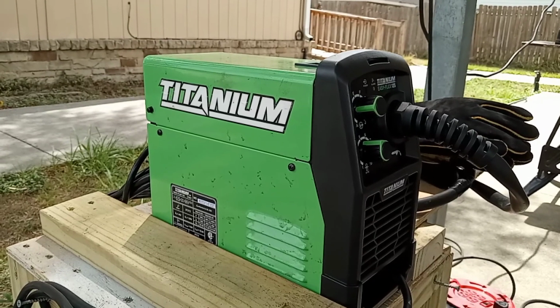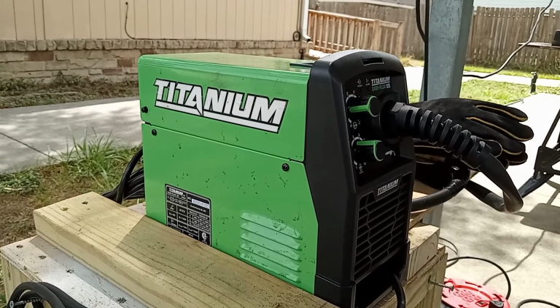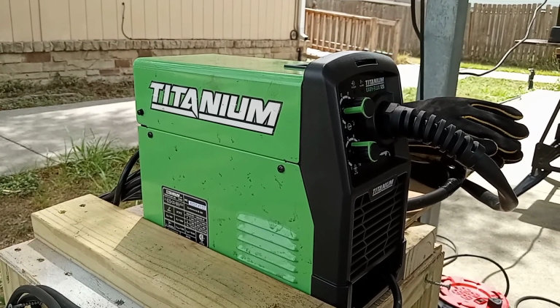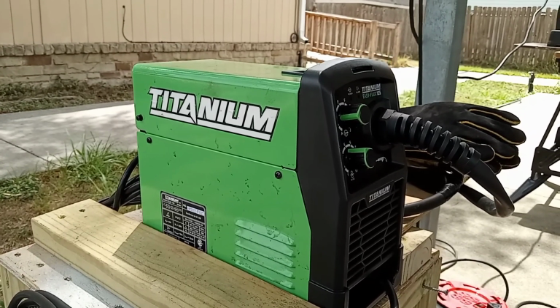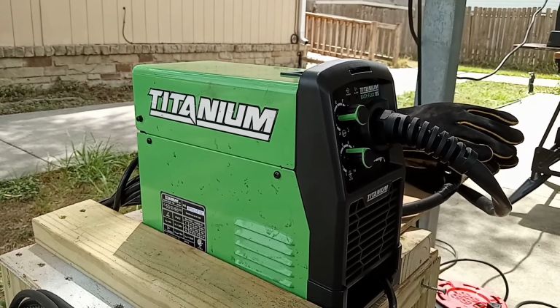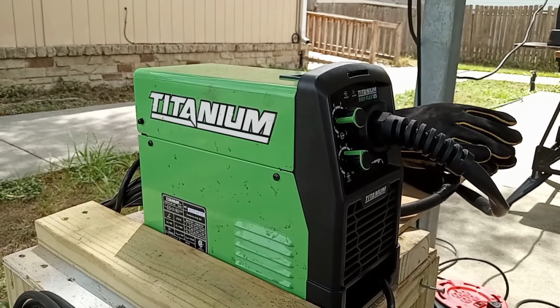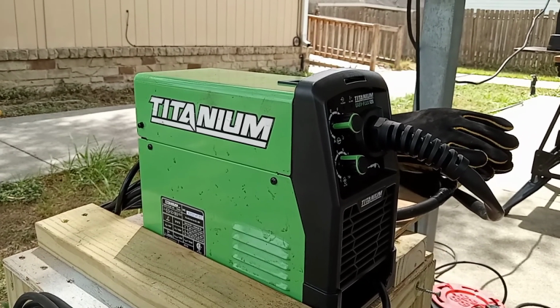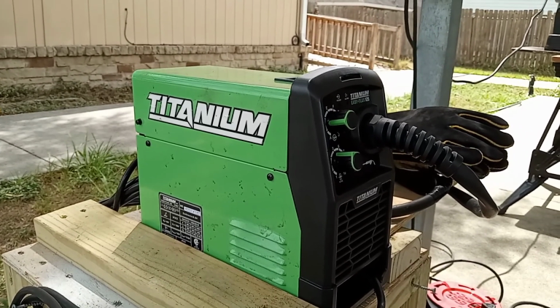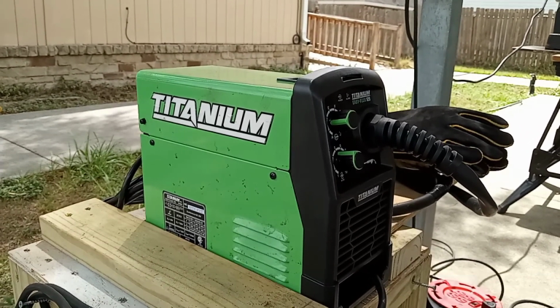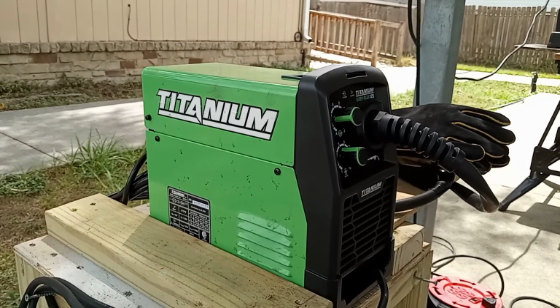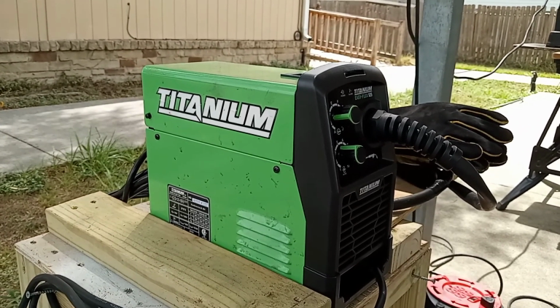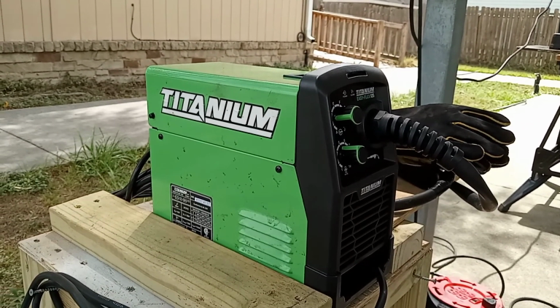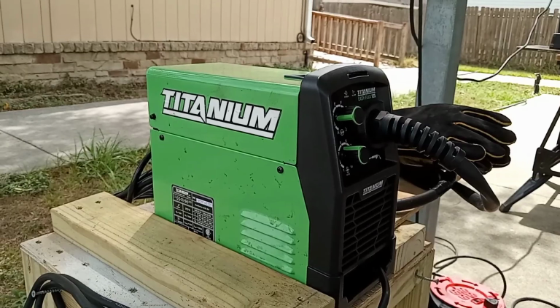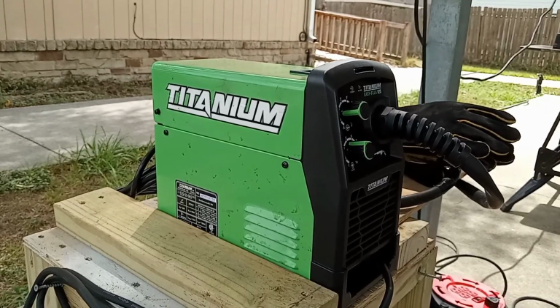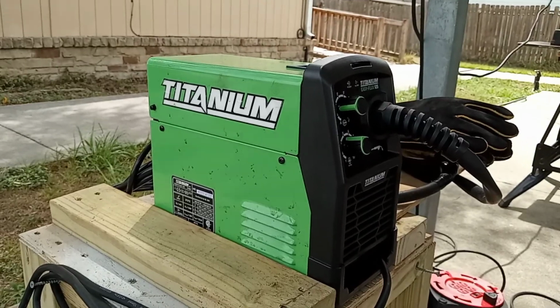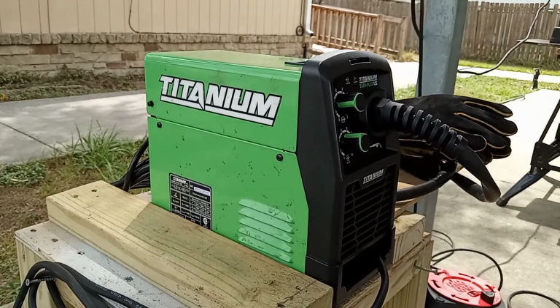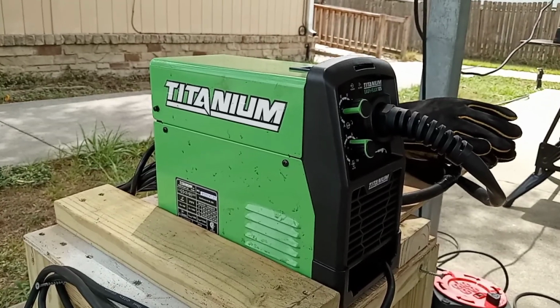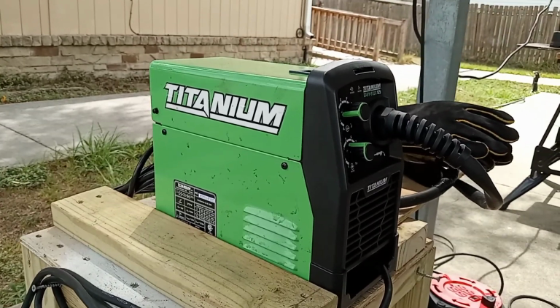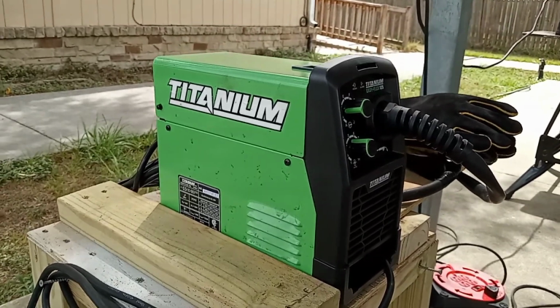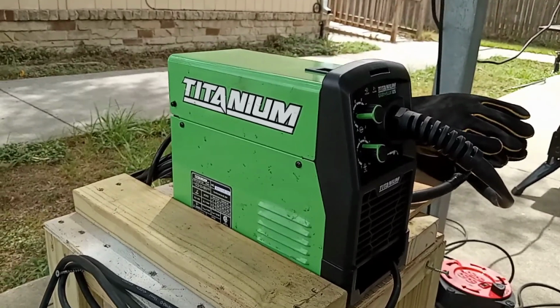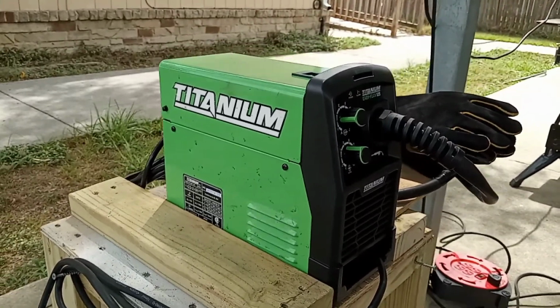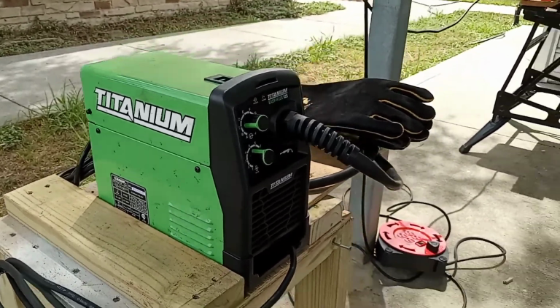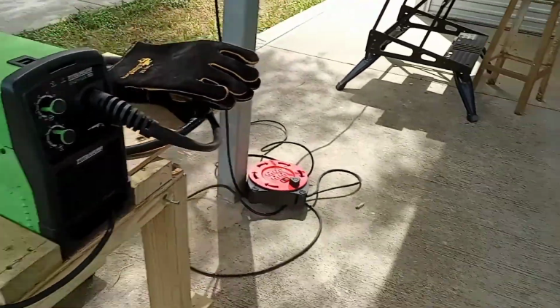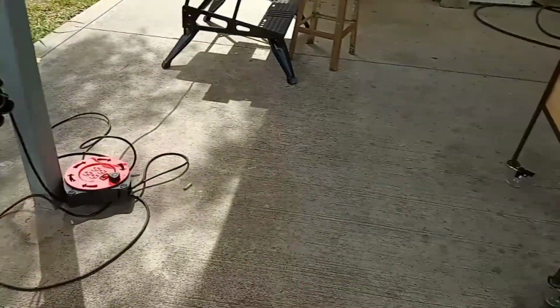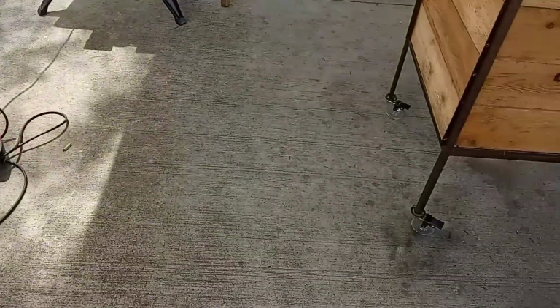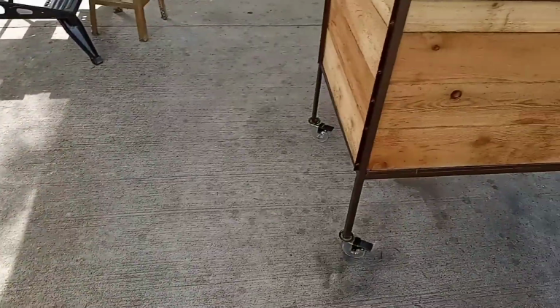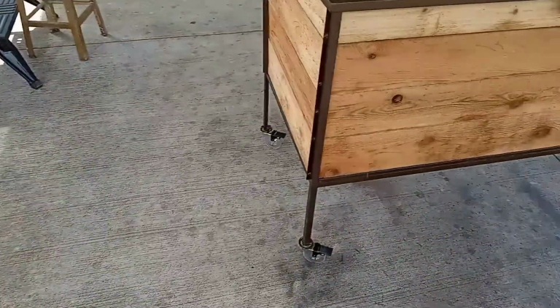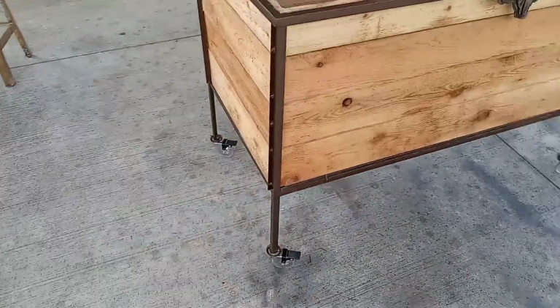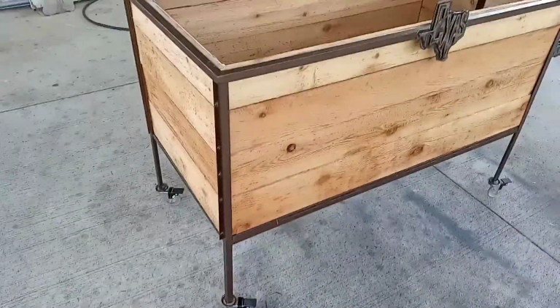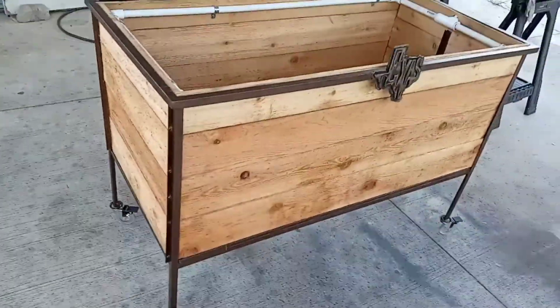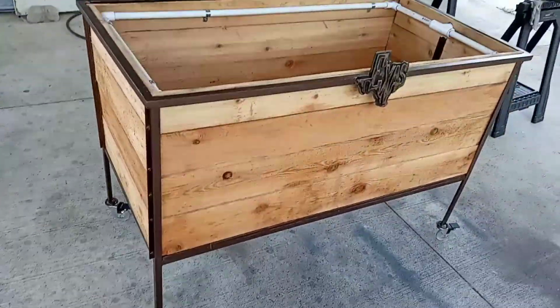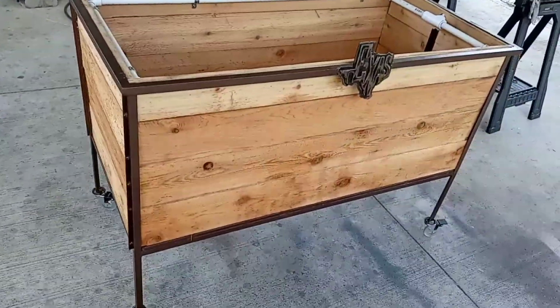Here's an update on the Titanium 125 flux core gasless welder. I did build a few items with it.